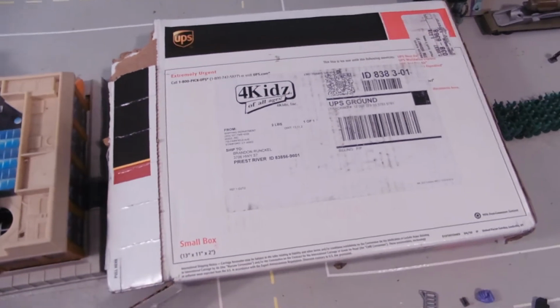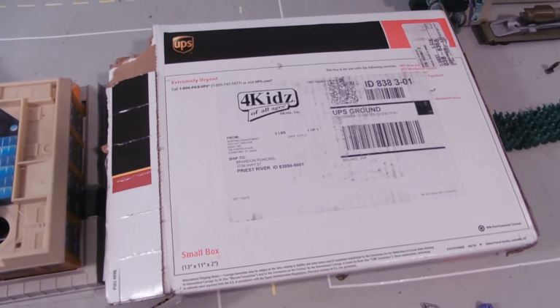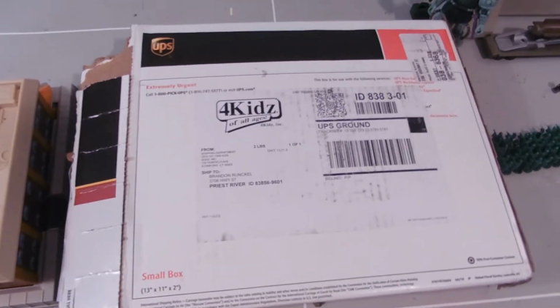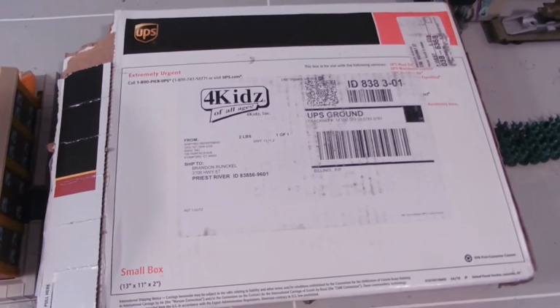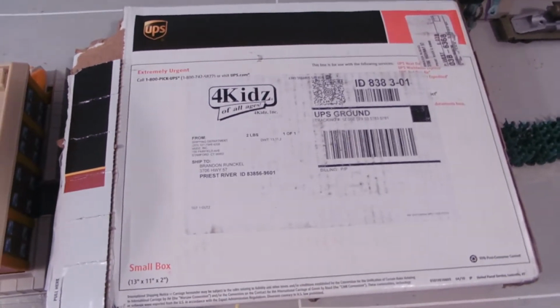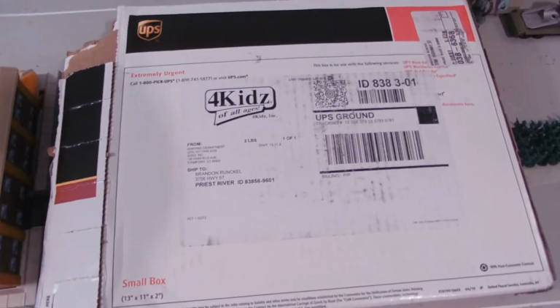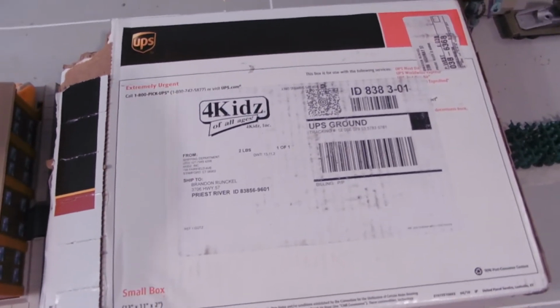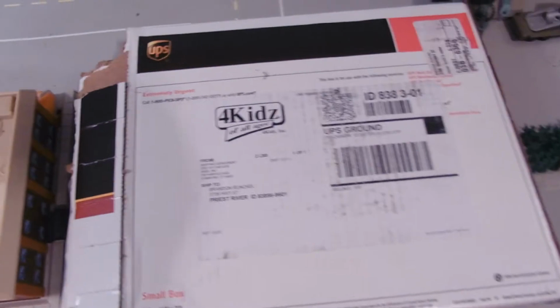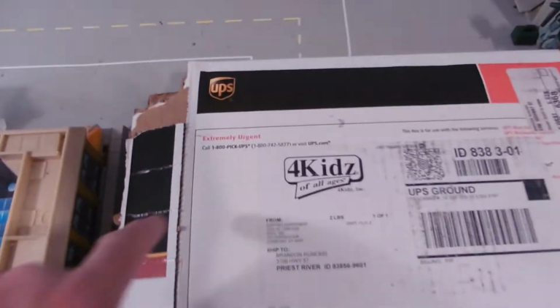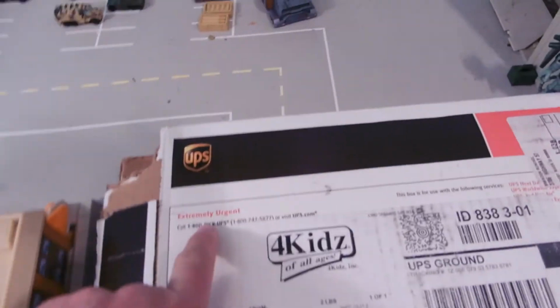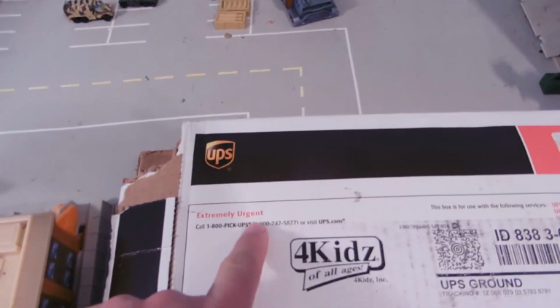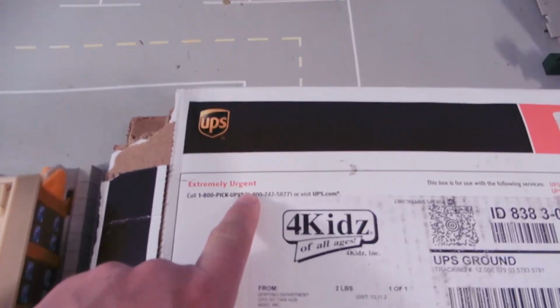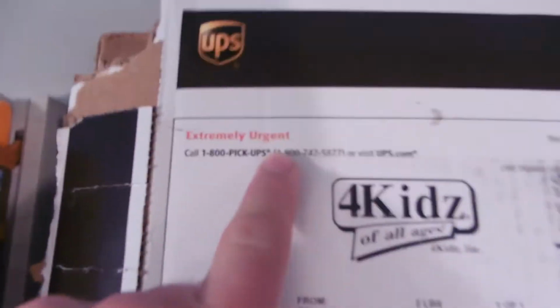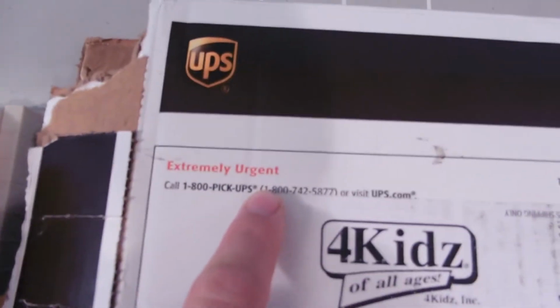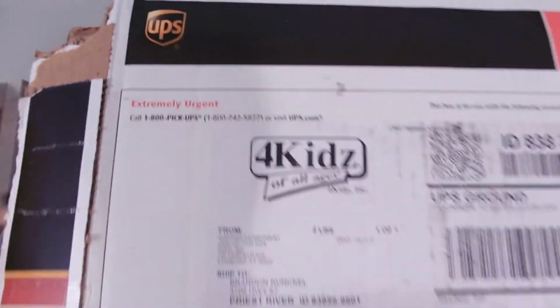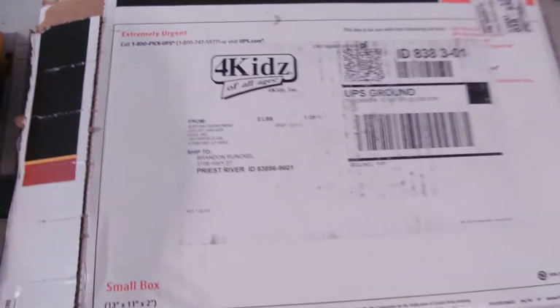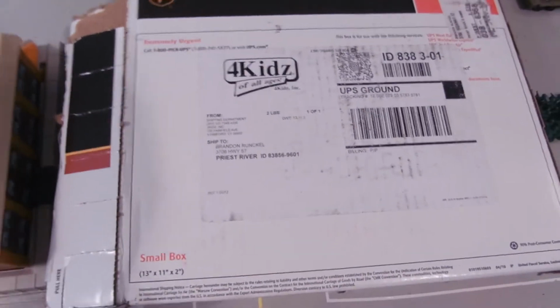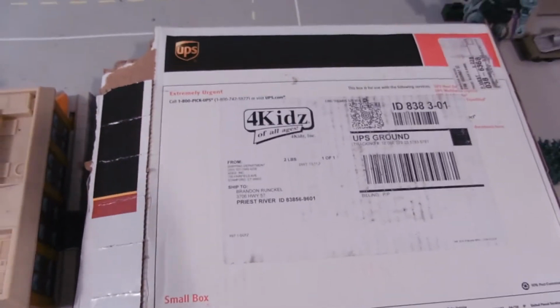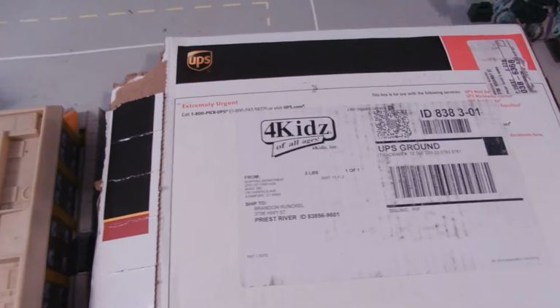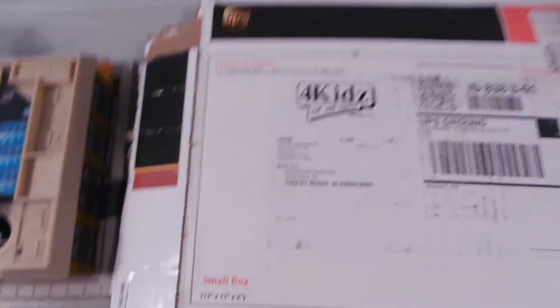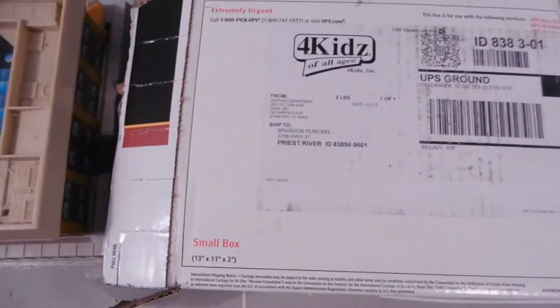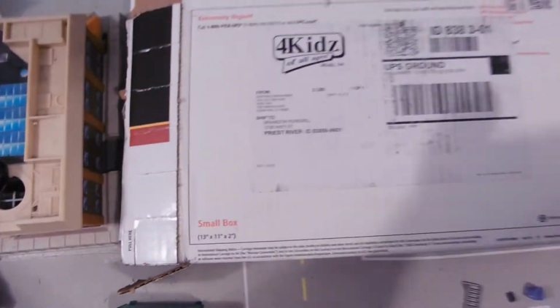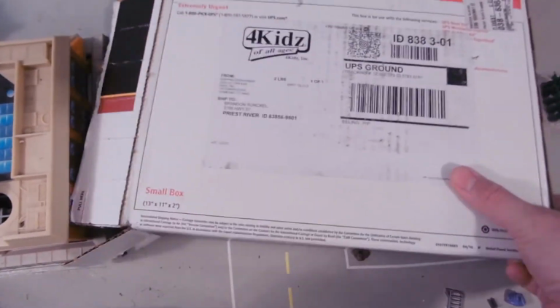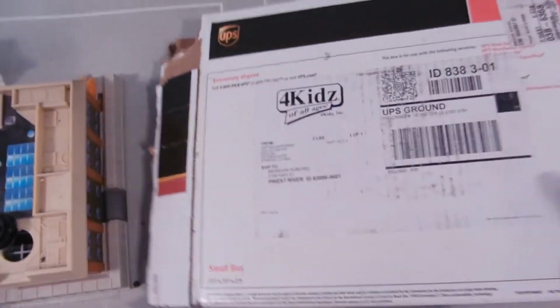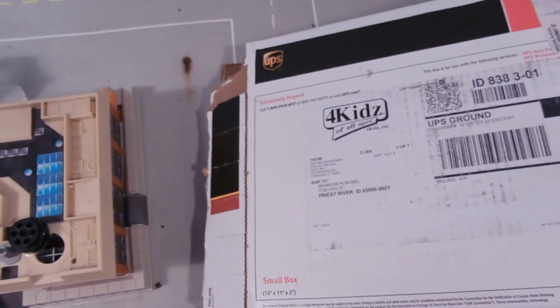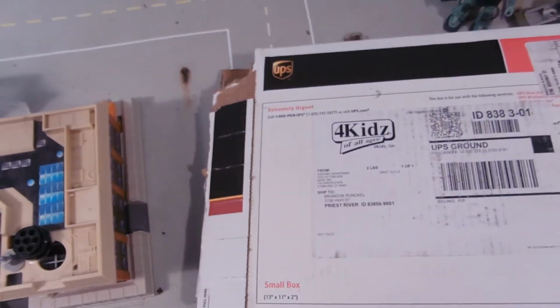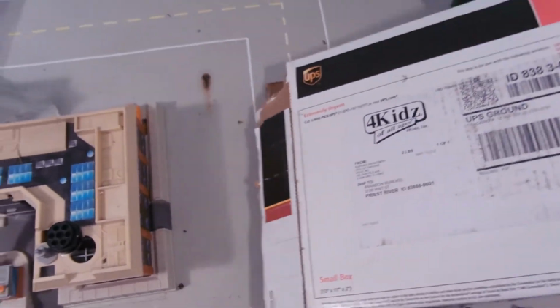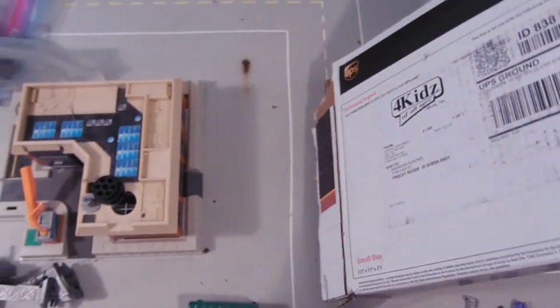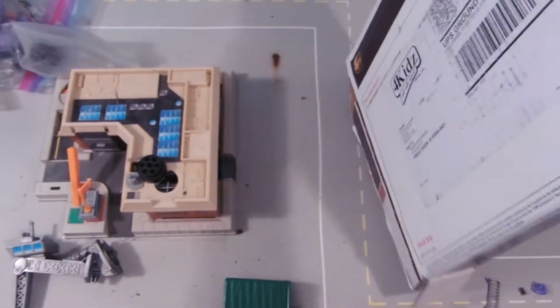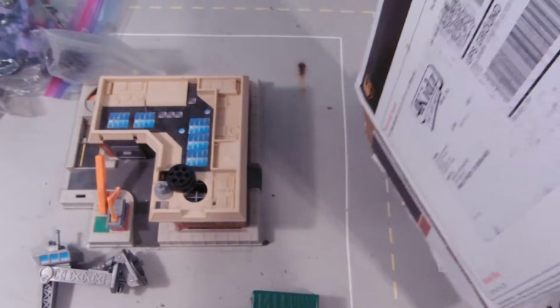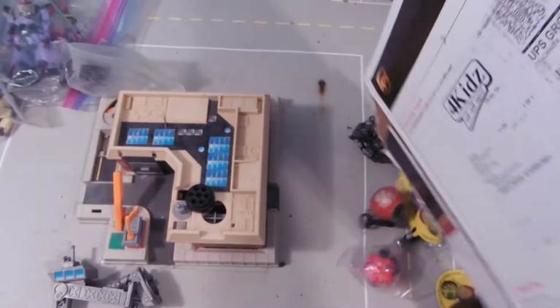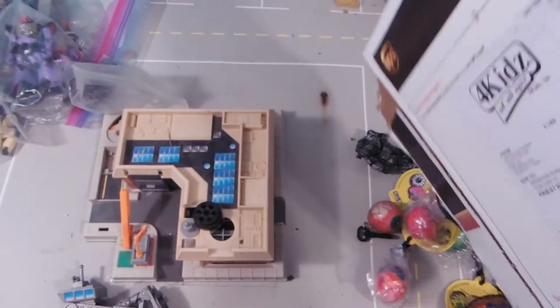They were really sorry about that and said they'd send a replacement right away. As you can see — extremely urgent. So this package came just a few days ago, much to my delight.